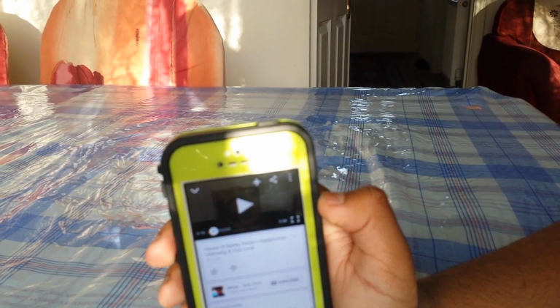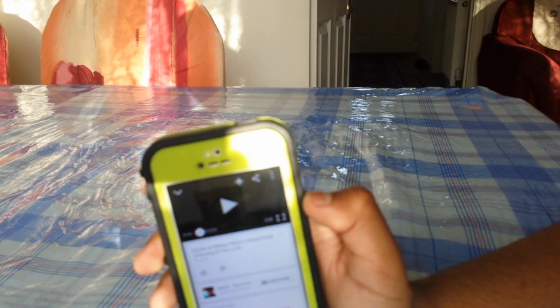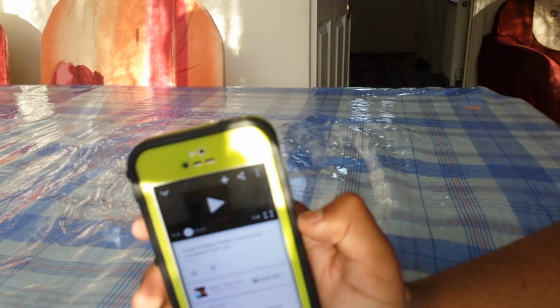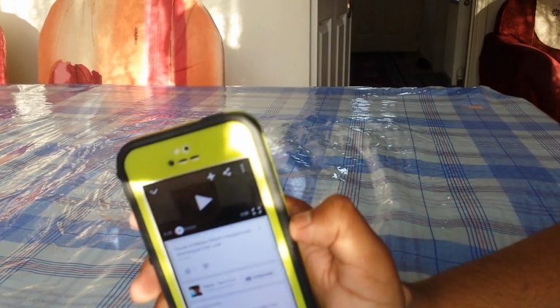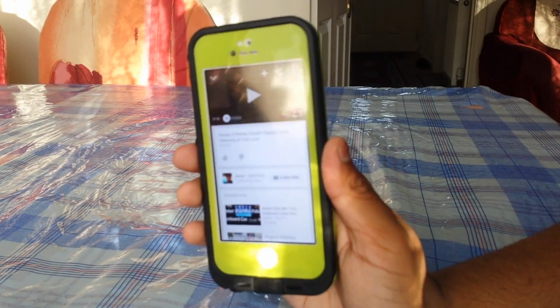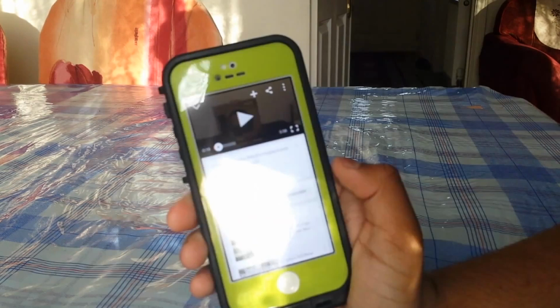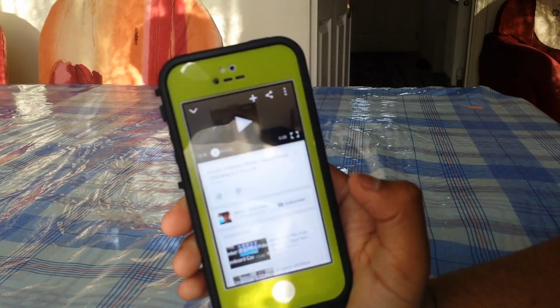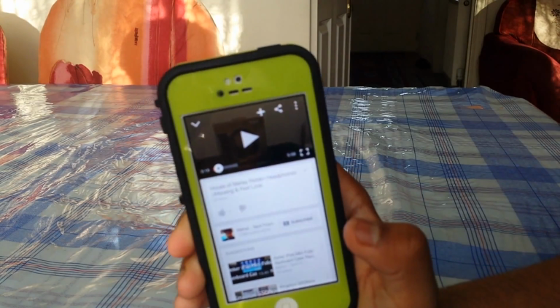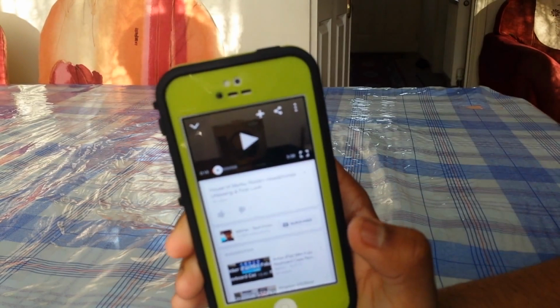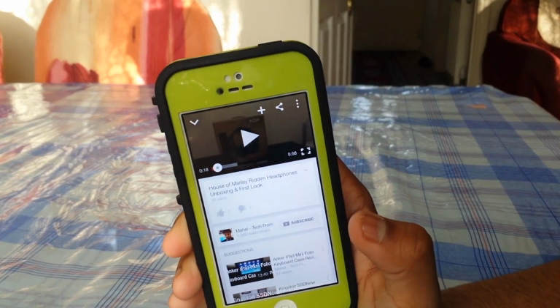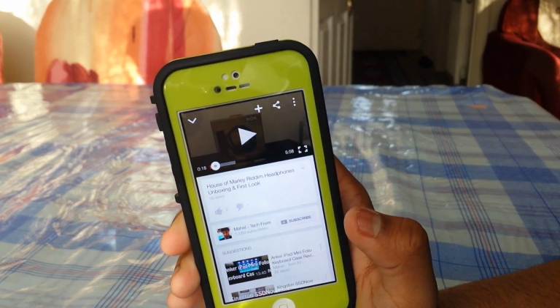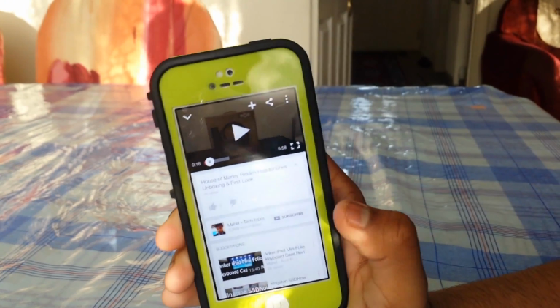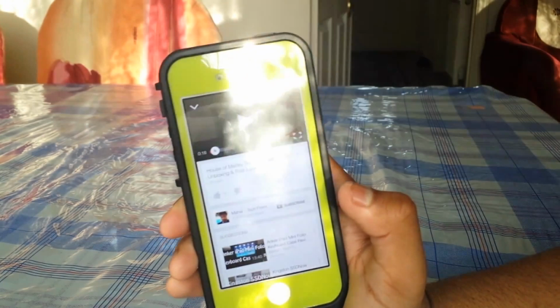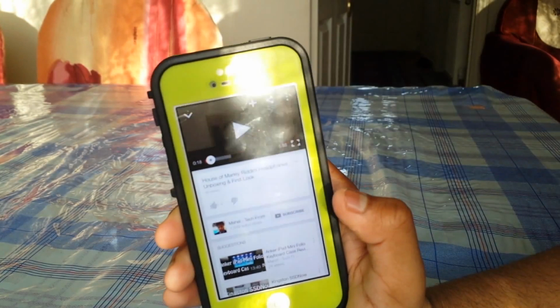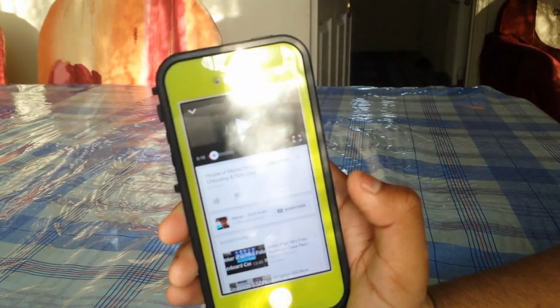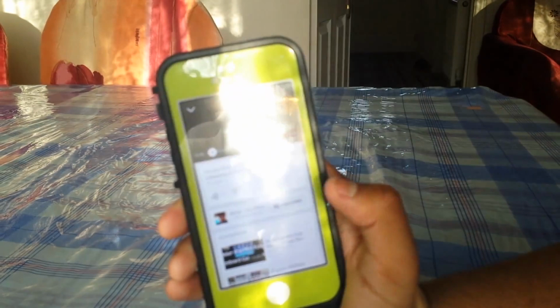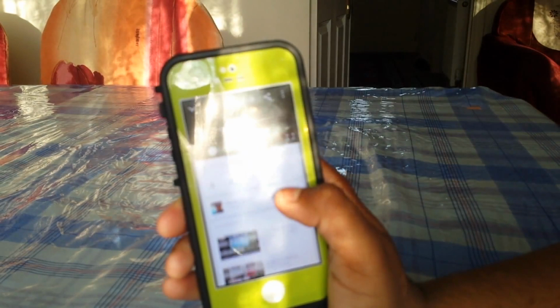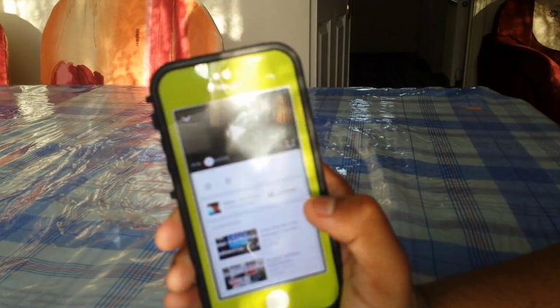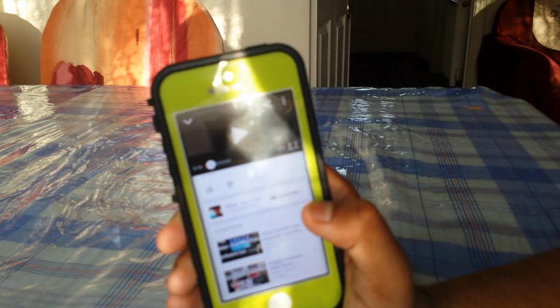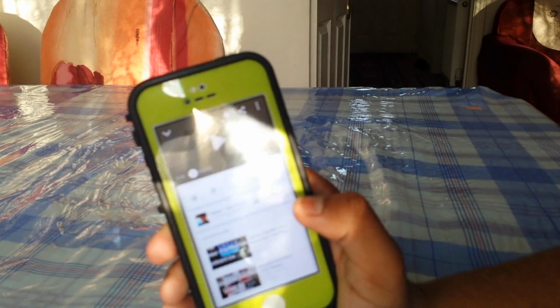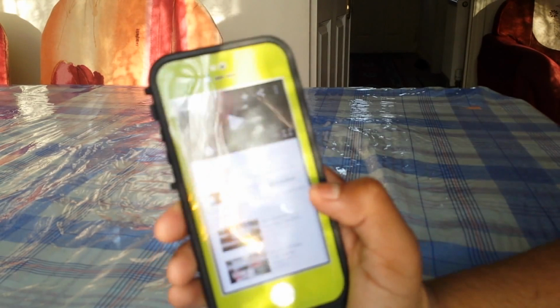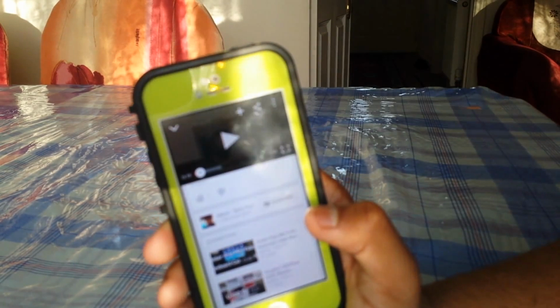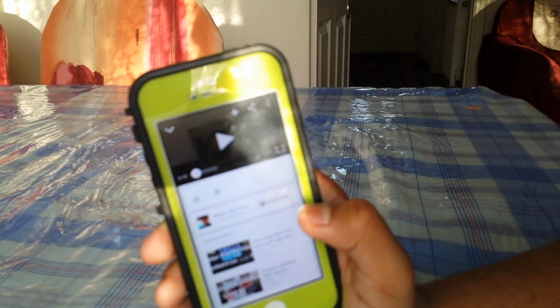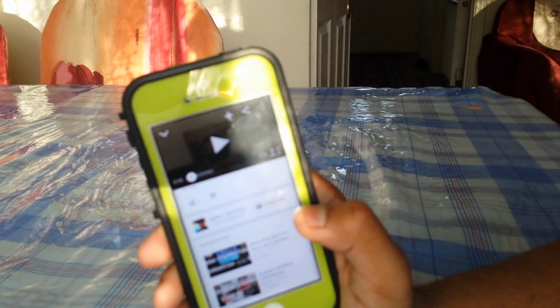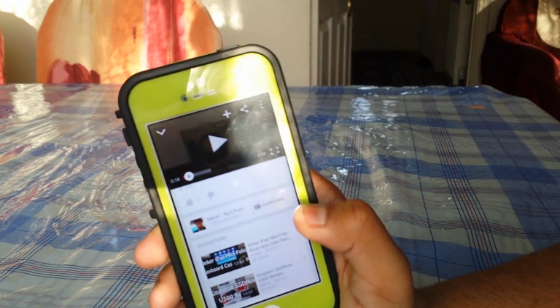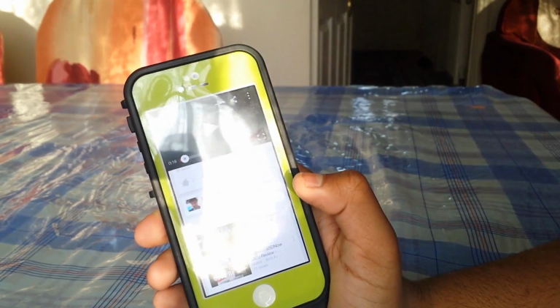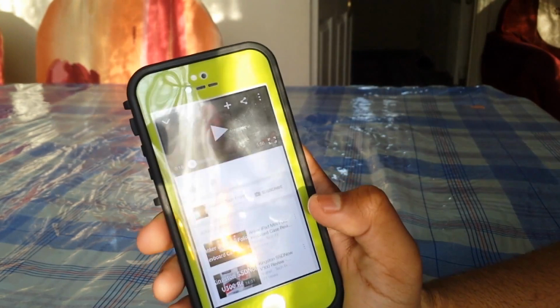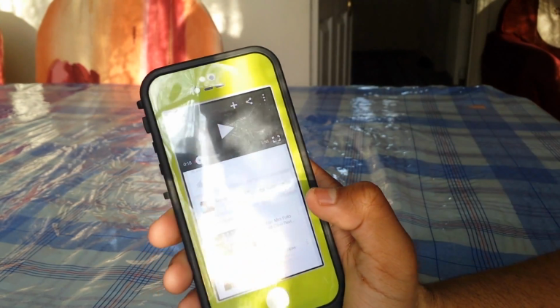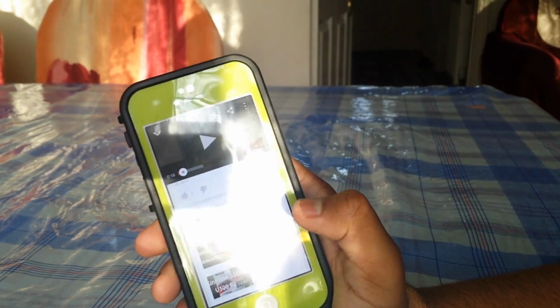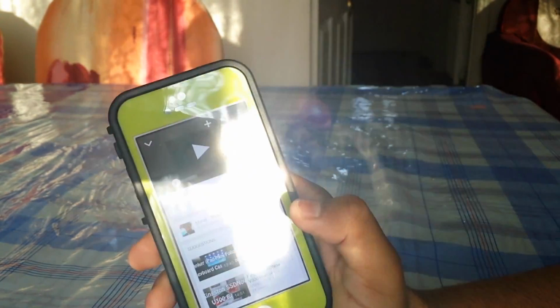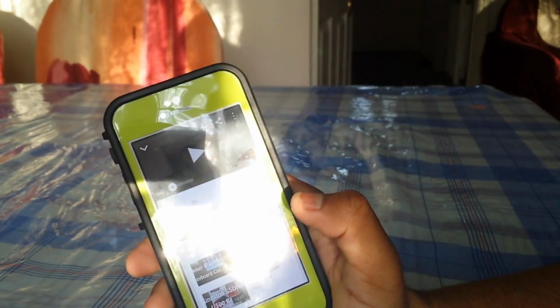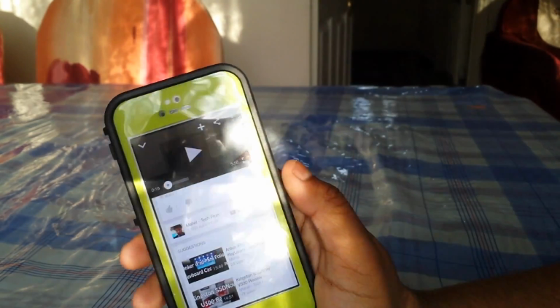If Lifeproof could improve the speaker situation that would be awesome — when the iPhone 6 comes out or with a new edition of this Lifeproof FRE case. That is one downside.